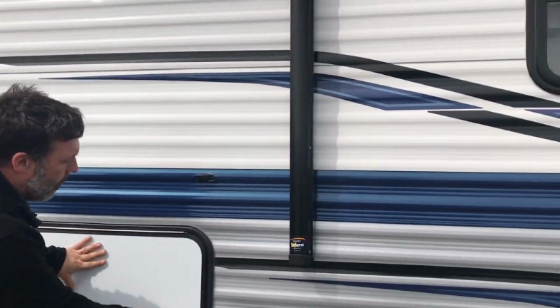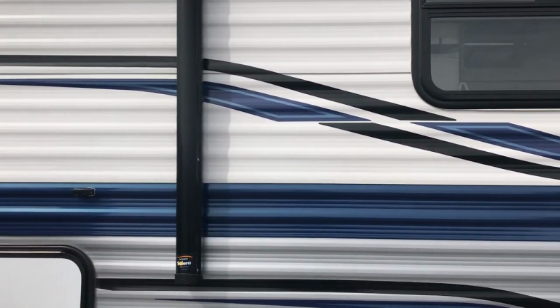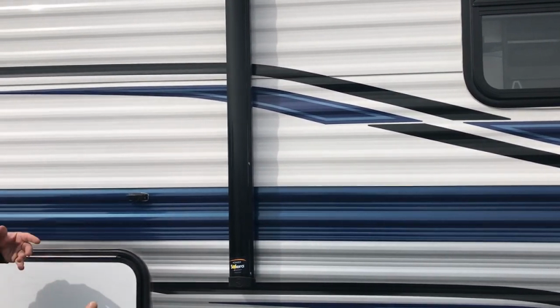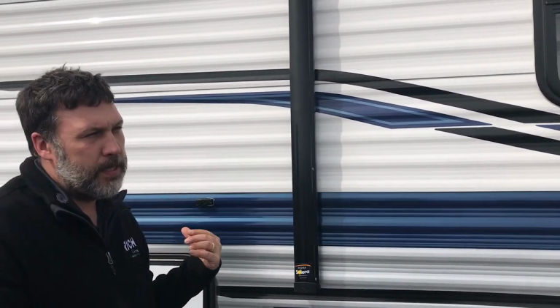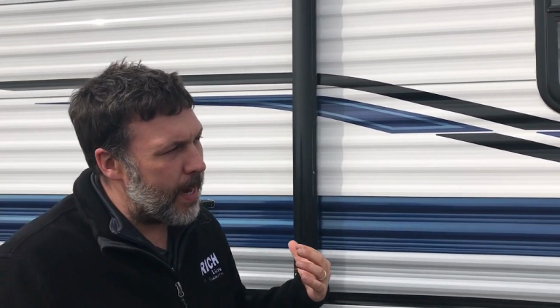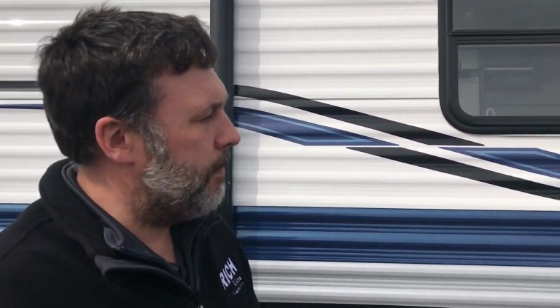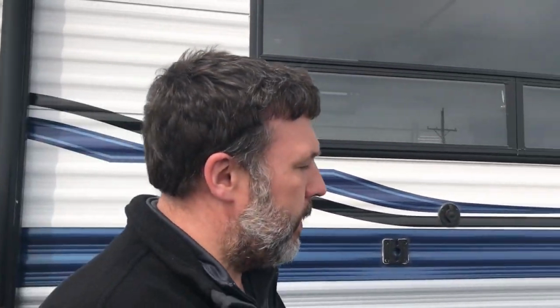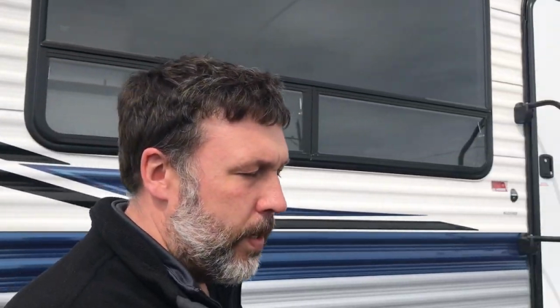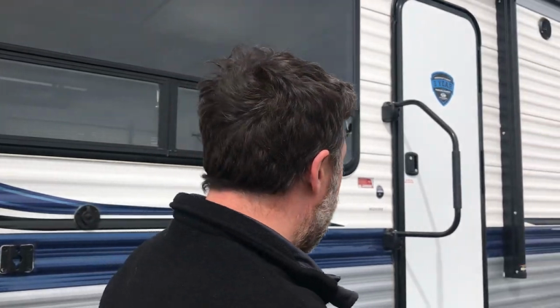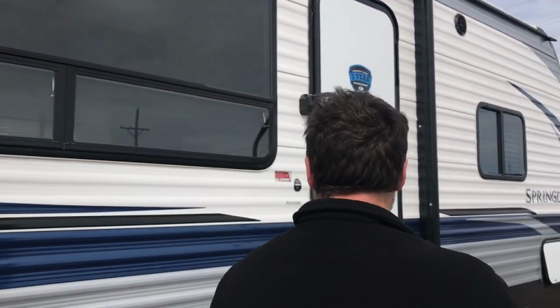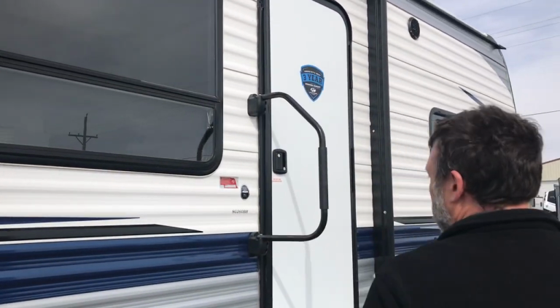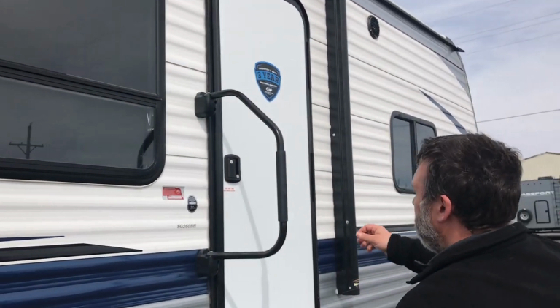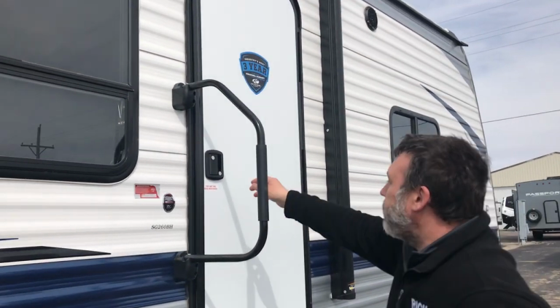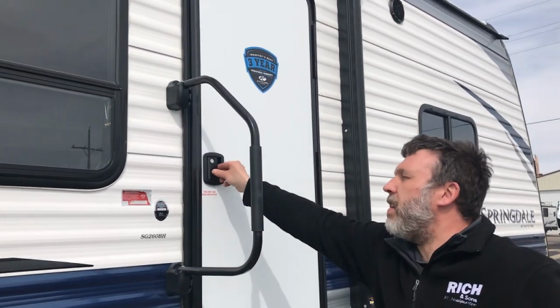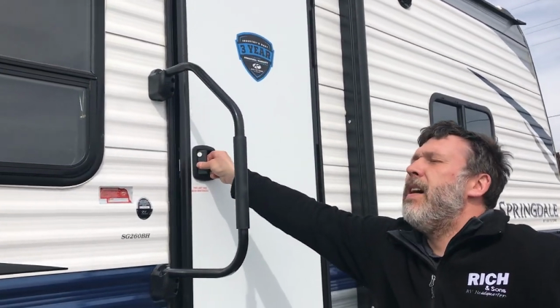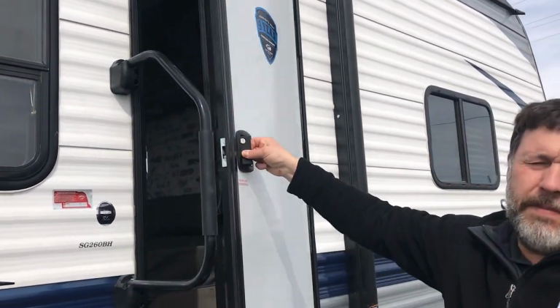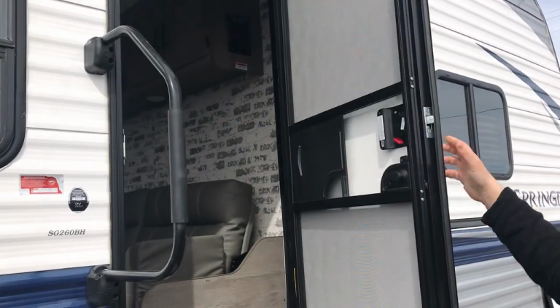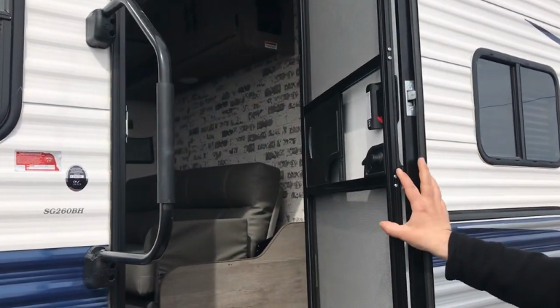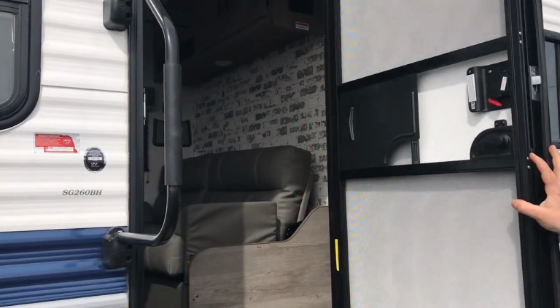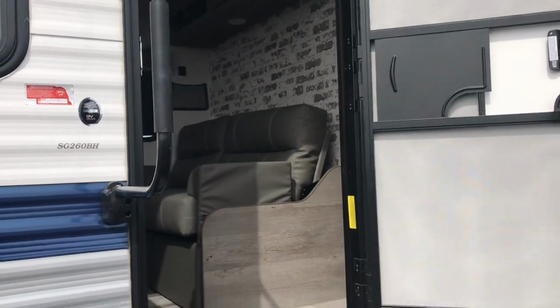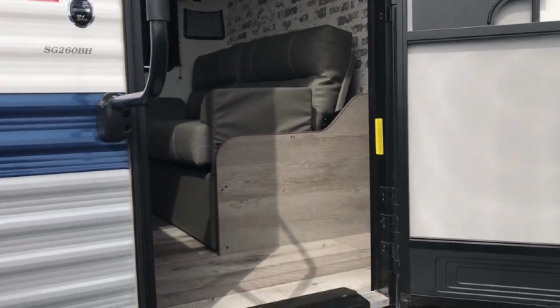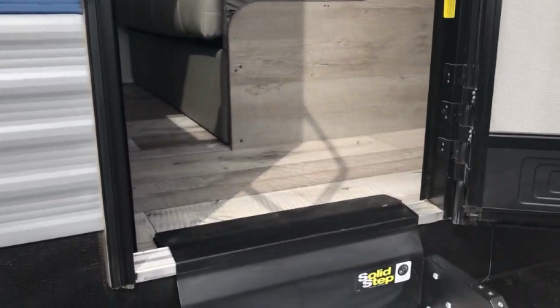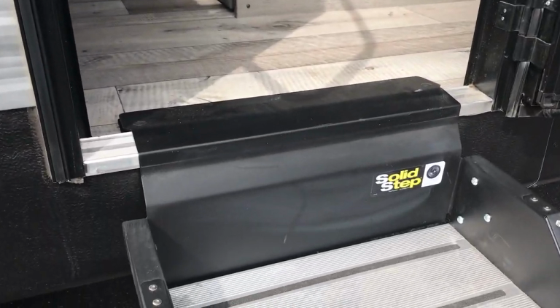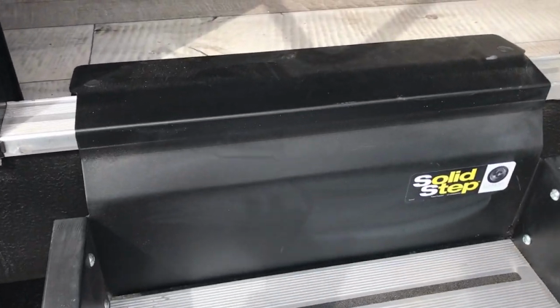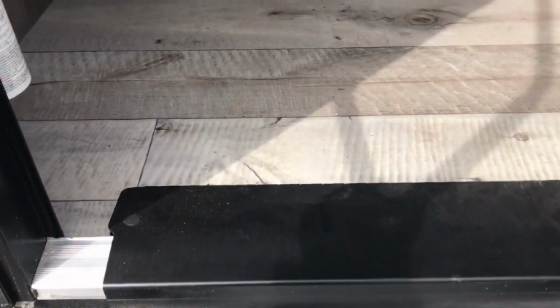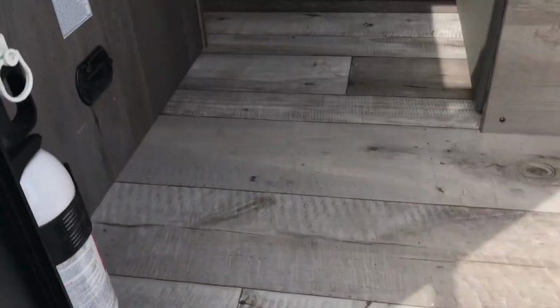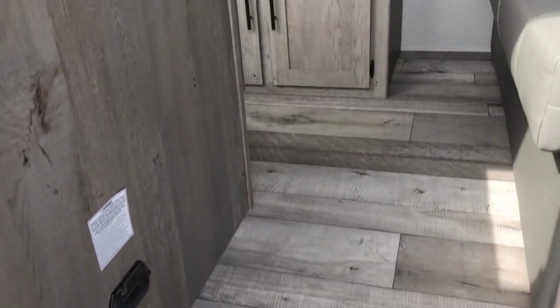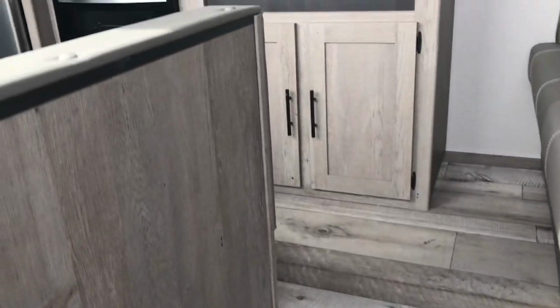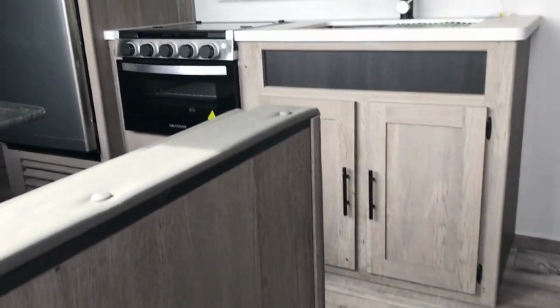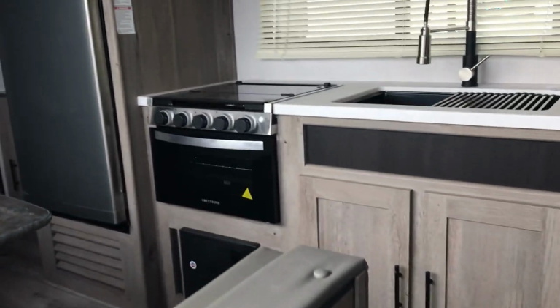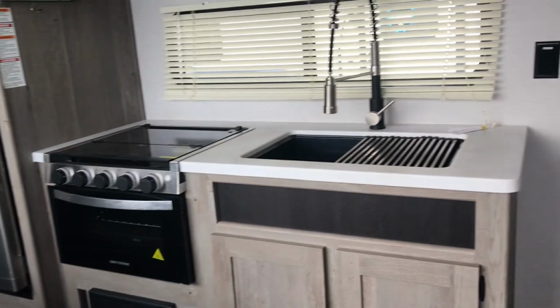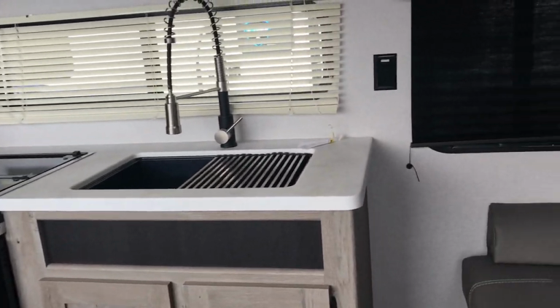All of our campers are going to come with a spare tire, so you don't have to worry about that riding down the road. Just little features that Springdale does that keeps the price down — they've also added a grab handle that she just used walking up here.